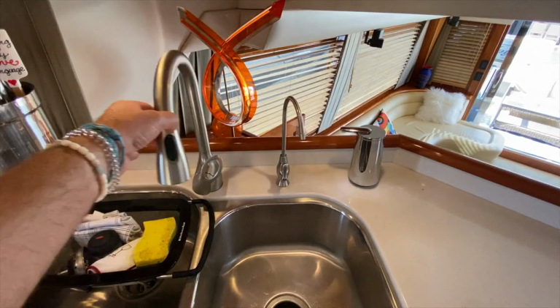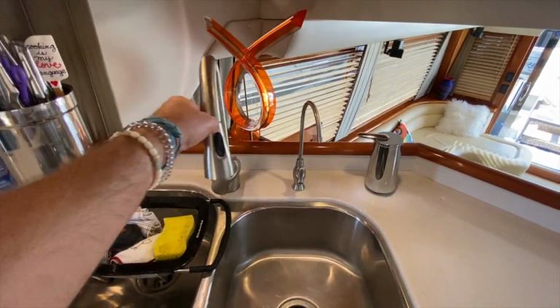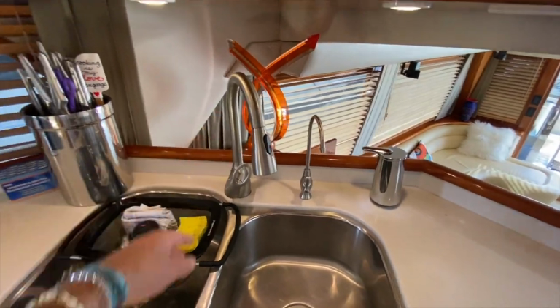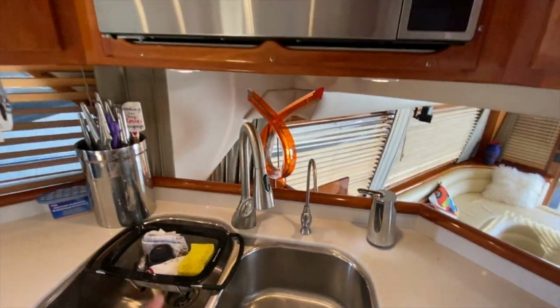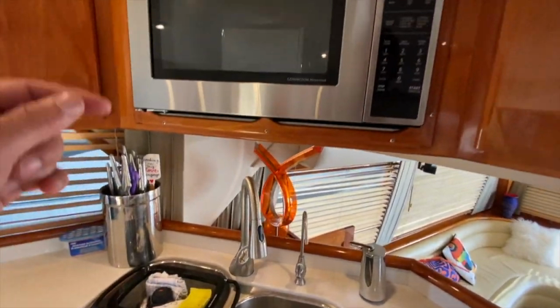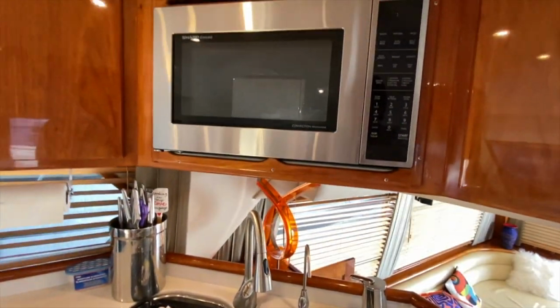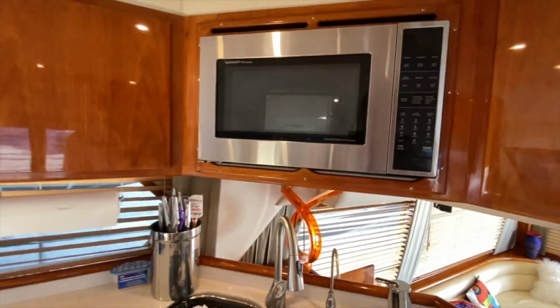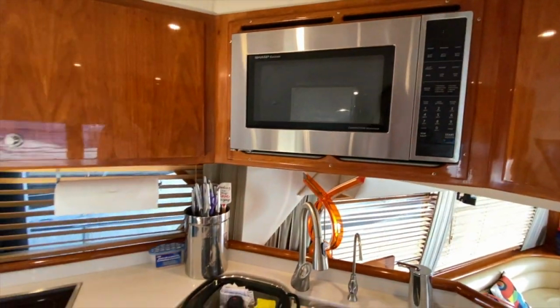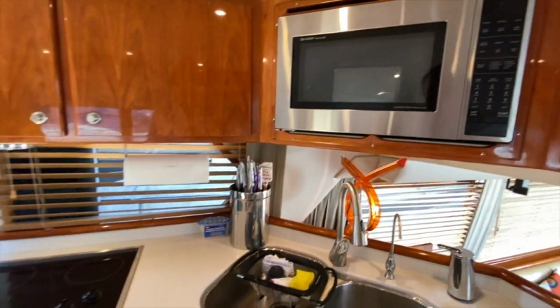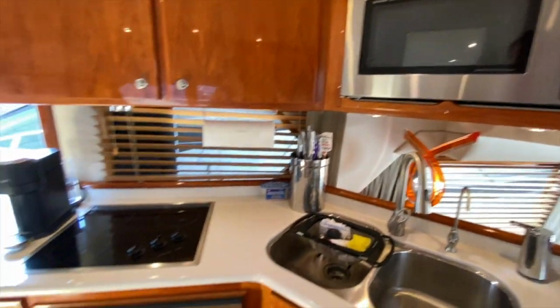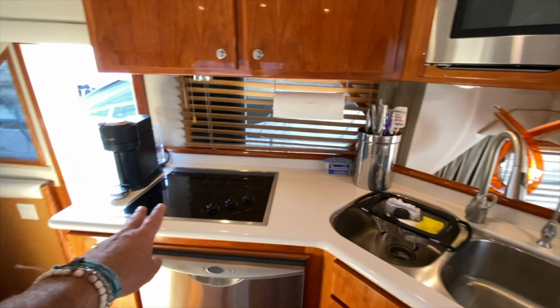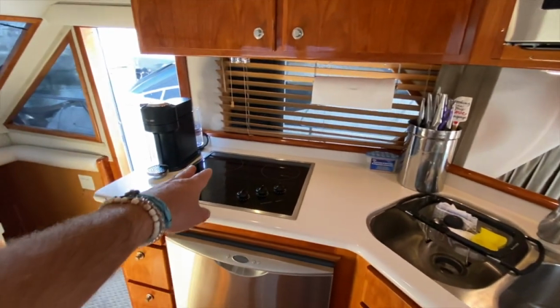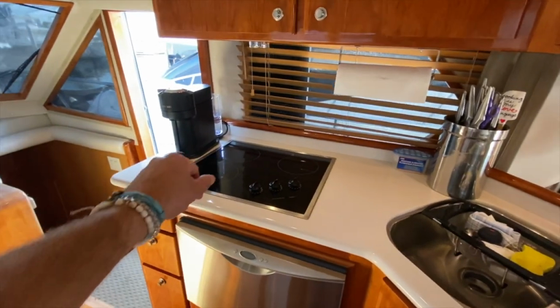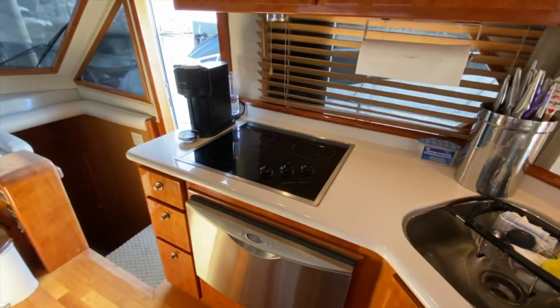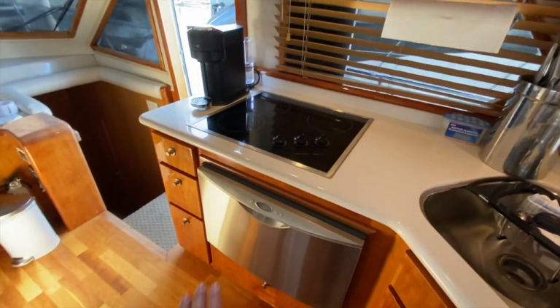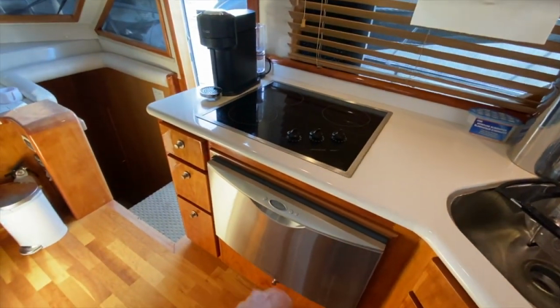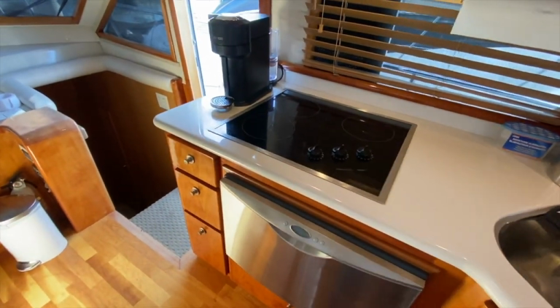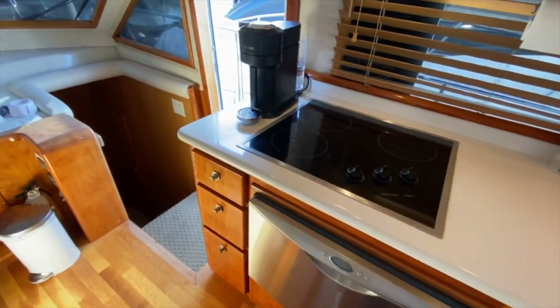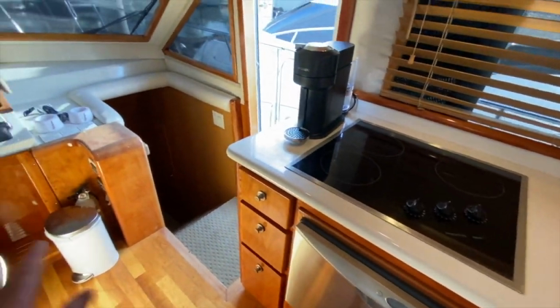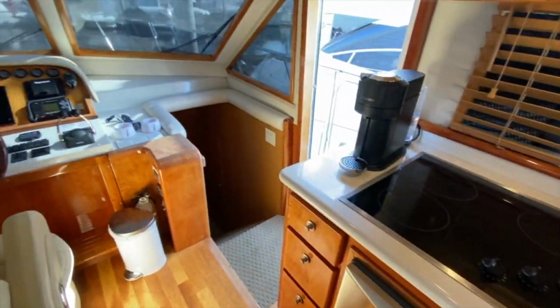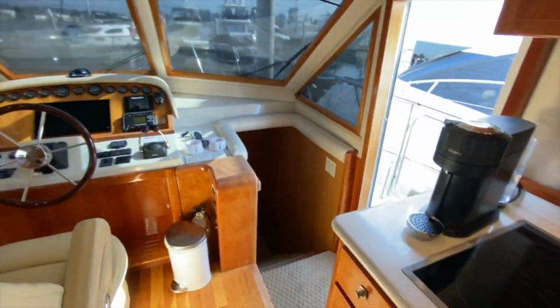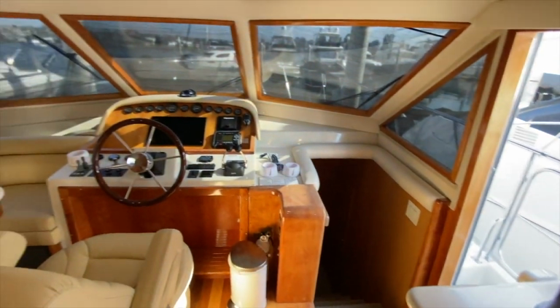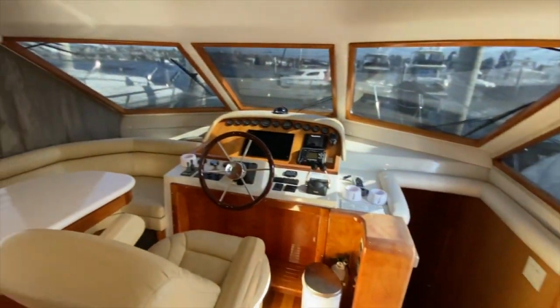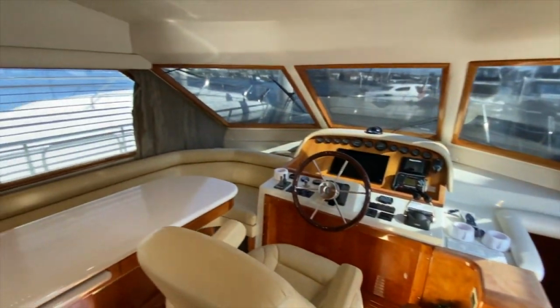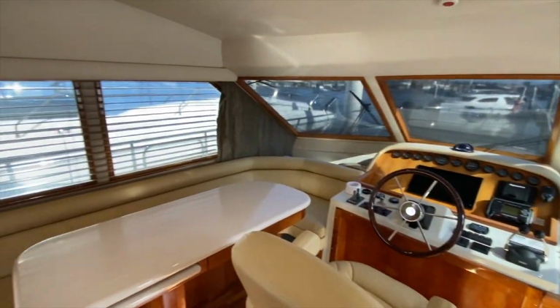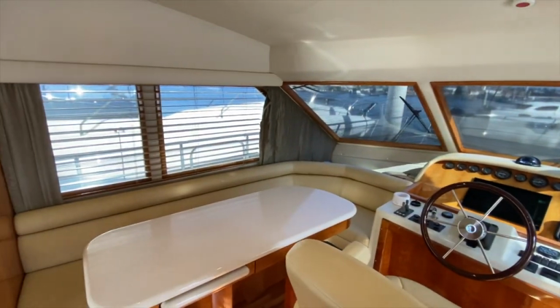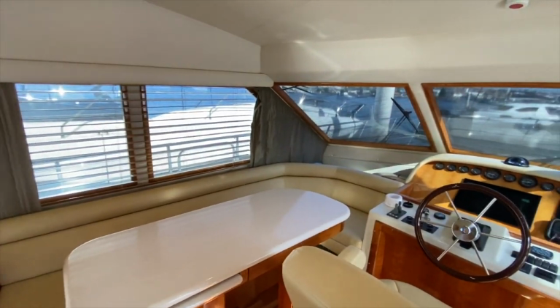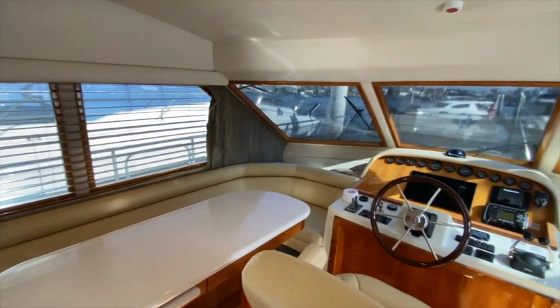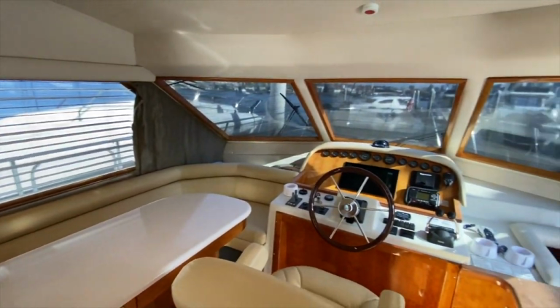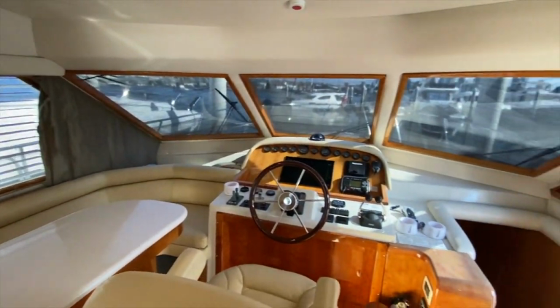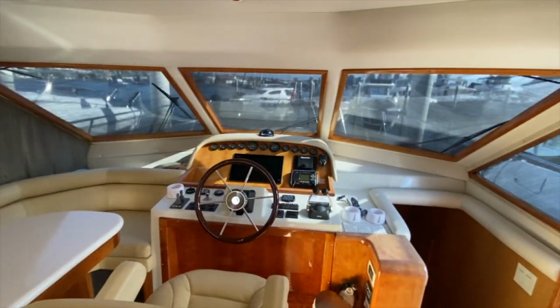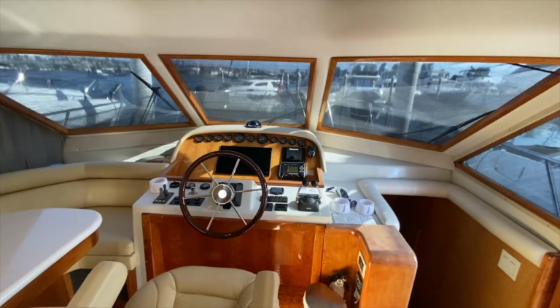We have purified water, really nice fixtures, overhead convection microwave oven, three-burner Princess stovetop, and a dishwasher. Great use of space here, and with all of these windows, it just gives you a really amazing feel.